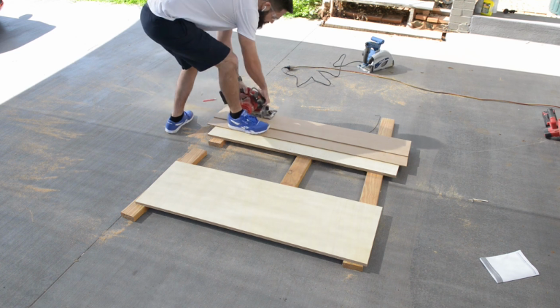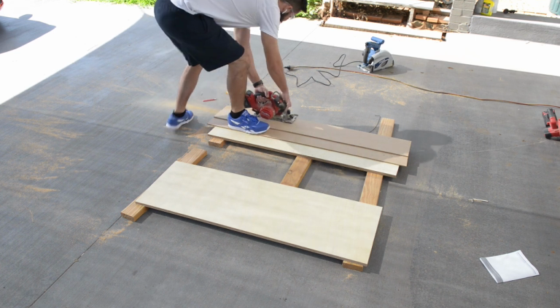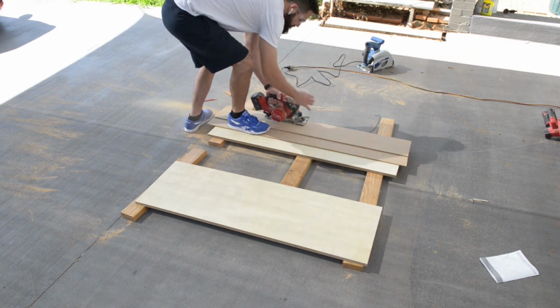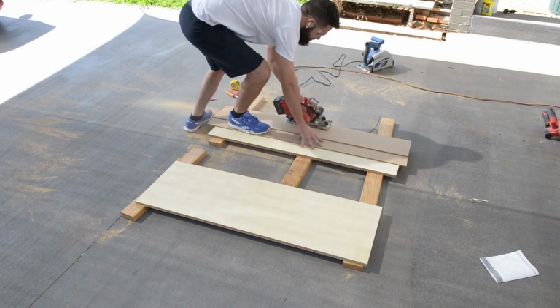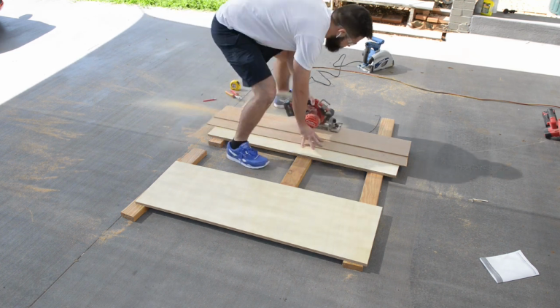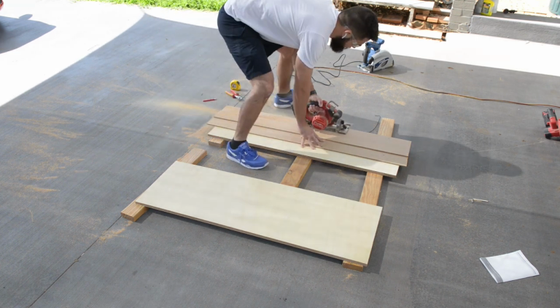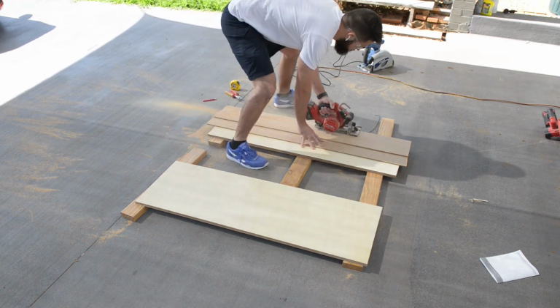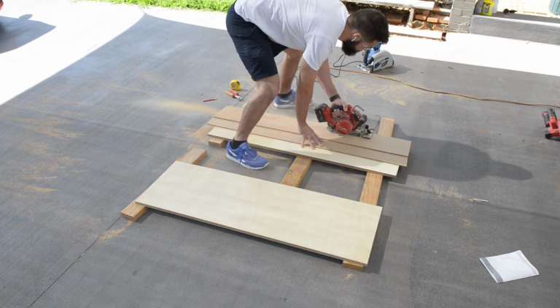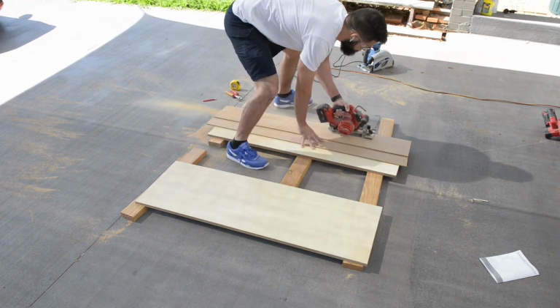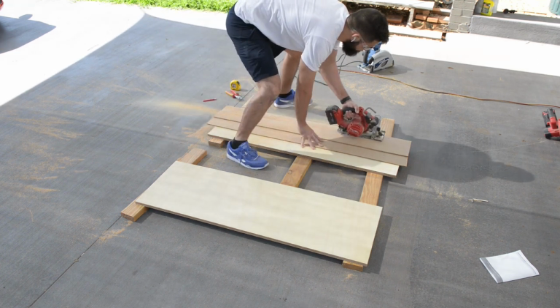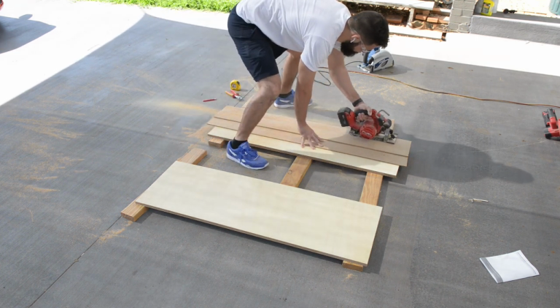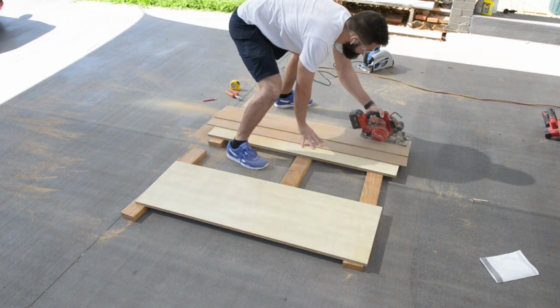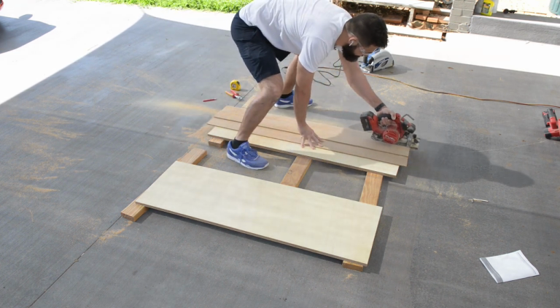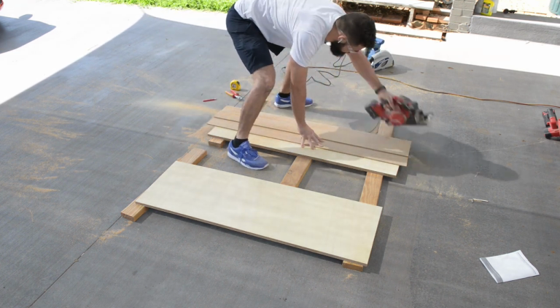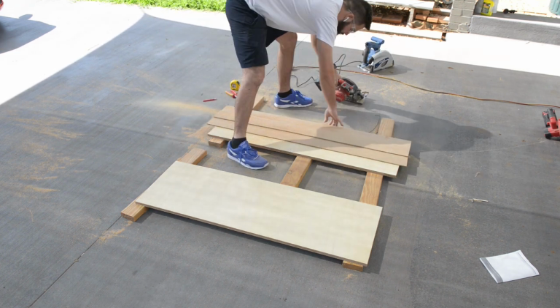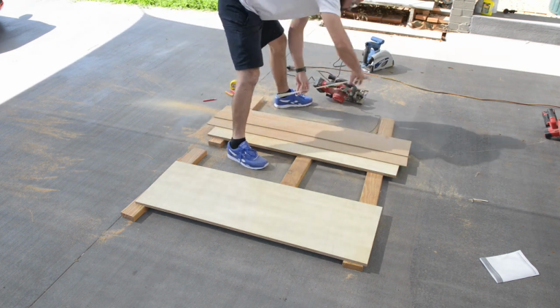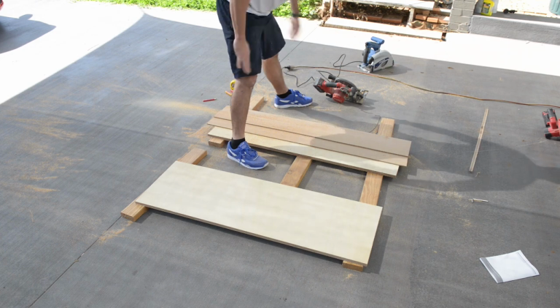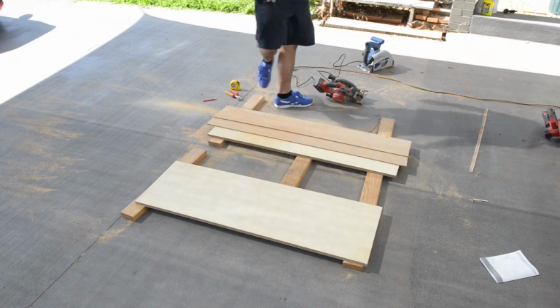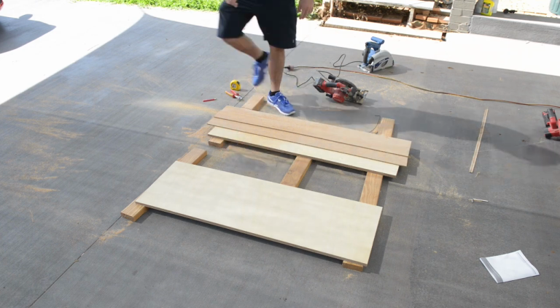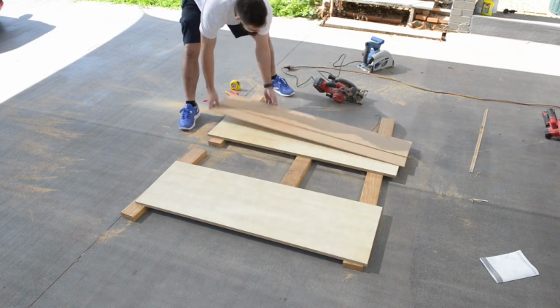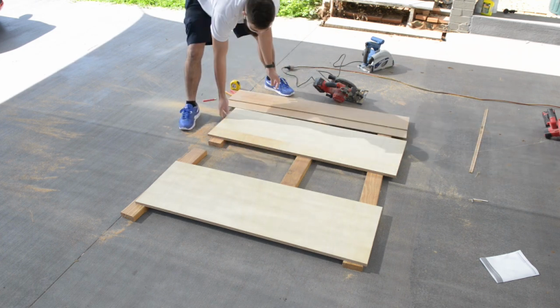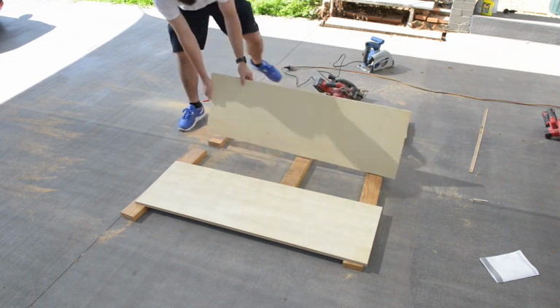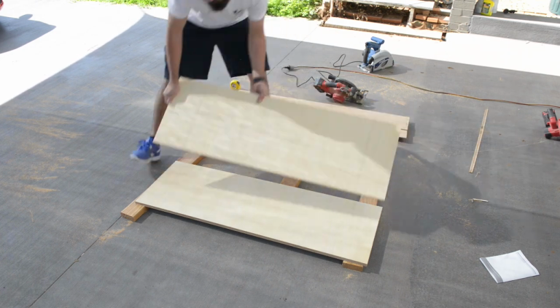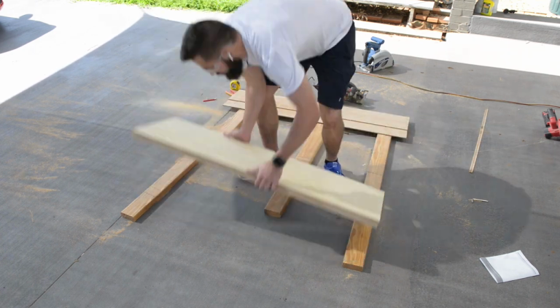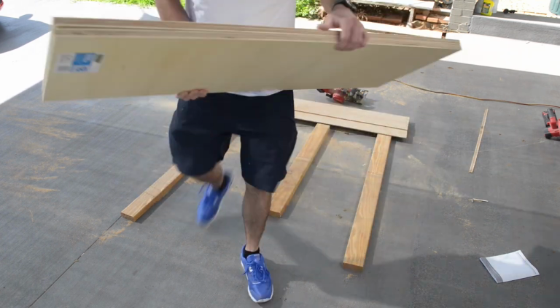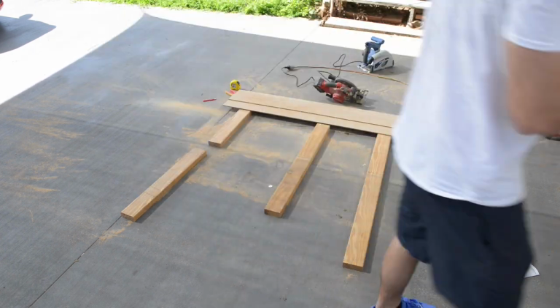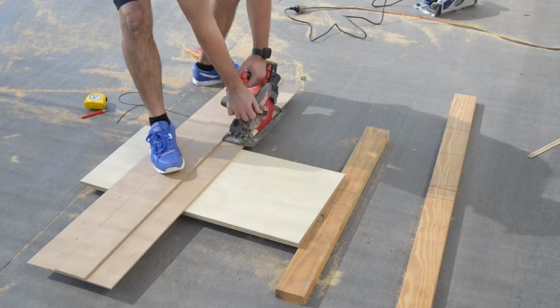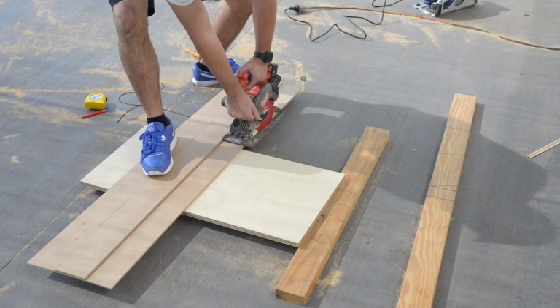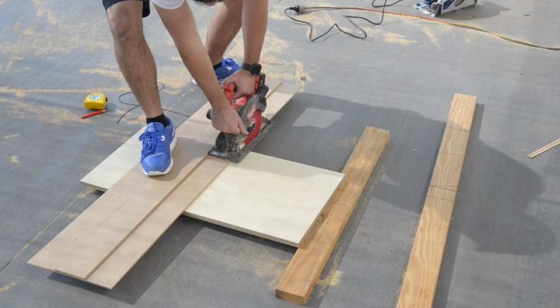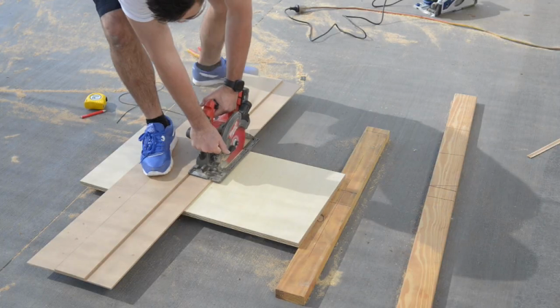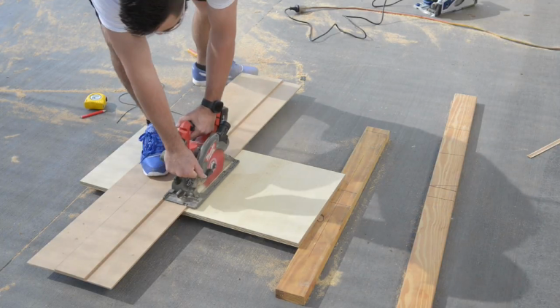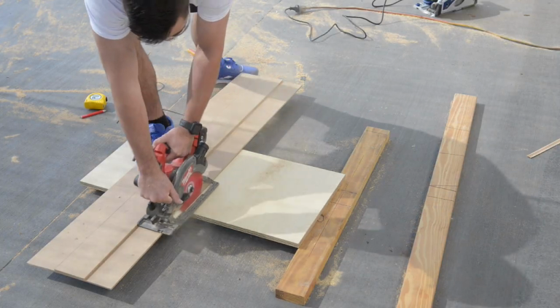I don't know why I didn't film myself for the second sheet, but I cut it exactly the same as the first. With one of those halves, I cut two sides at 400x400.